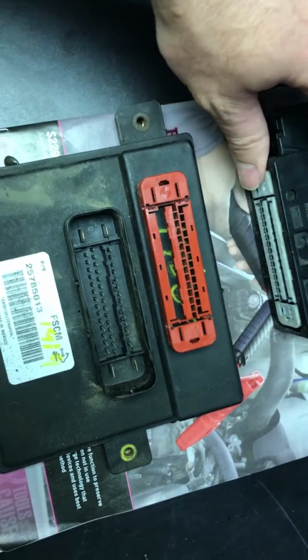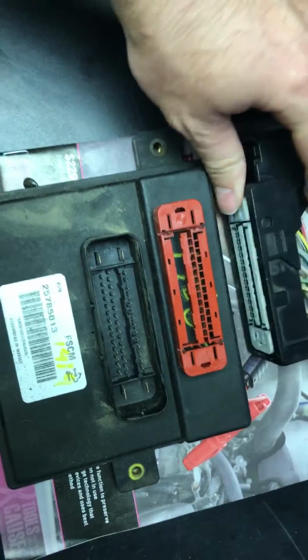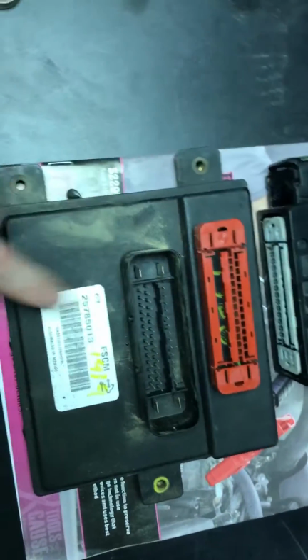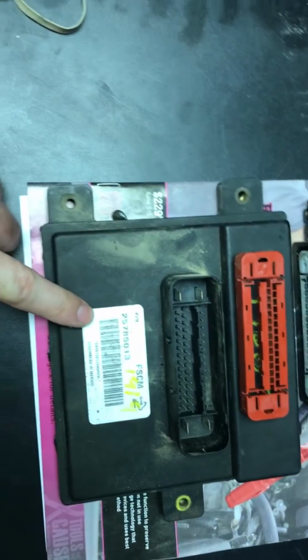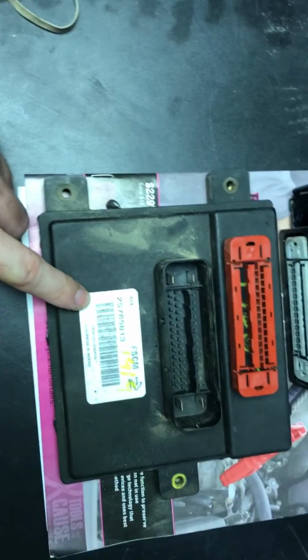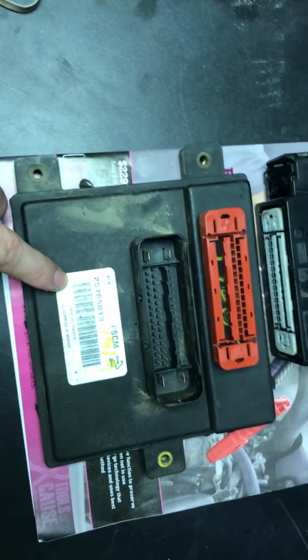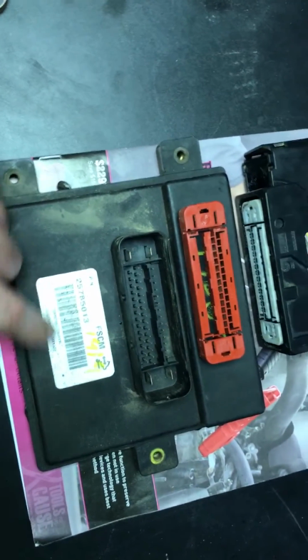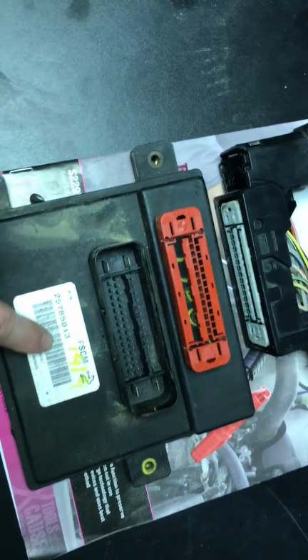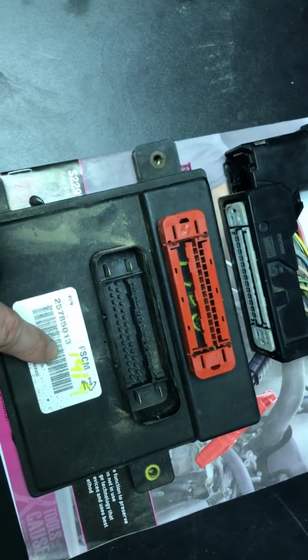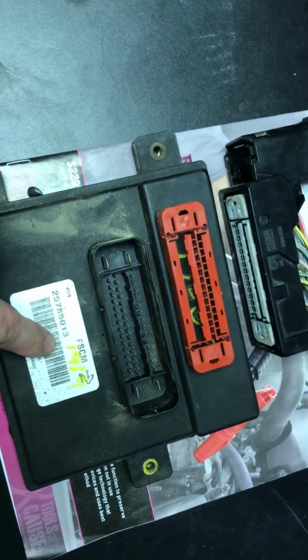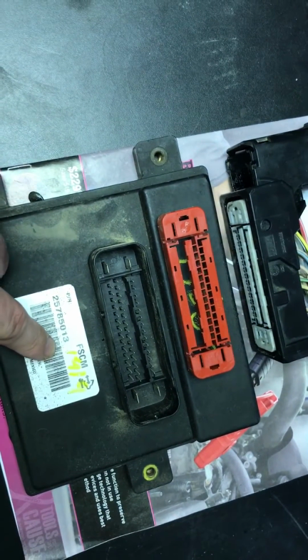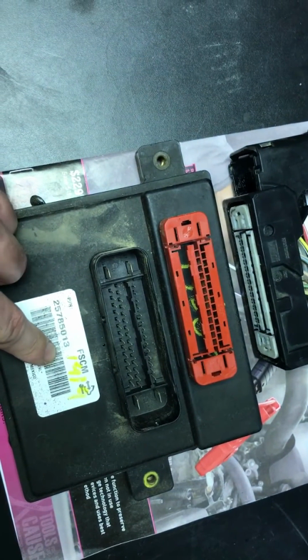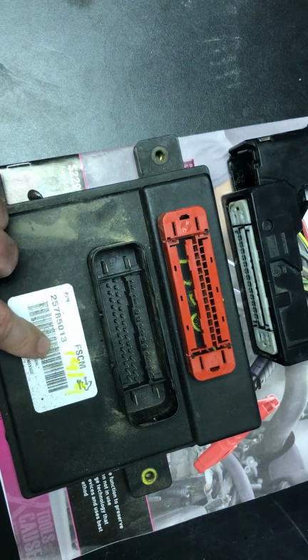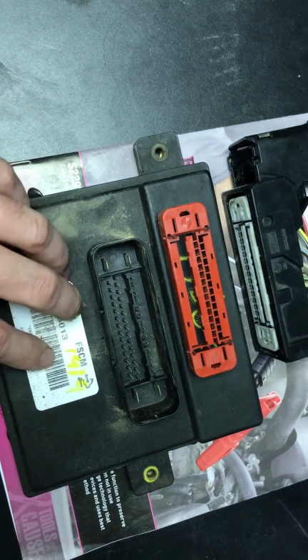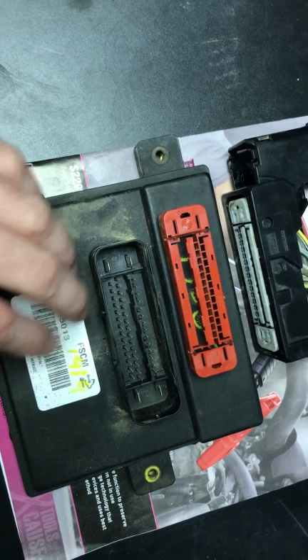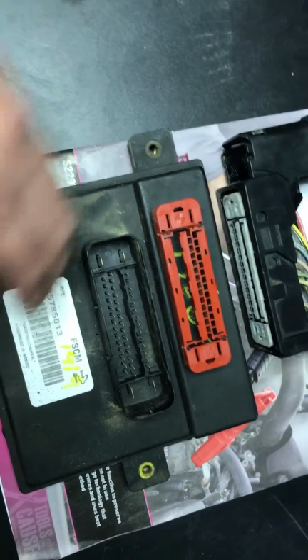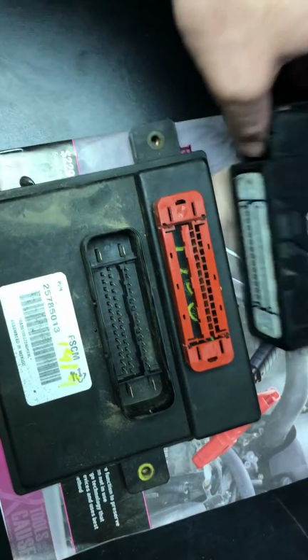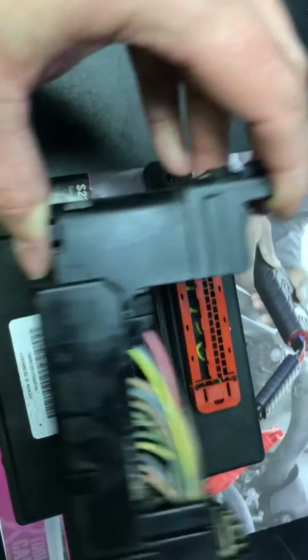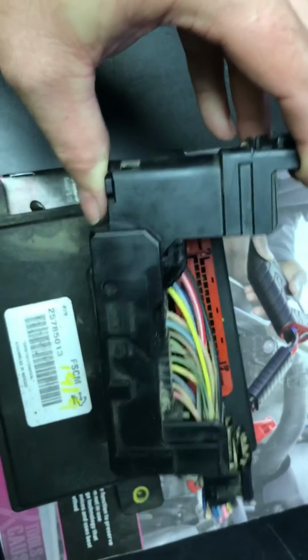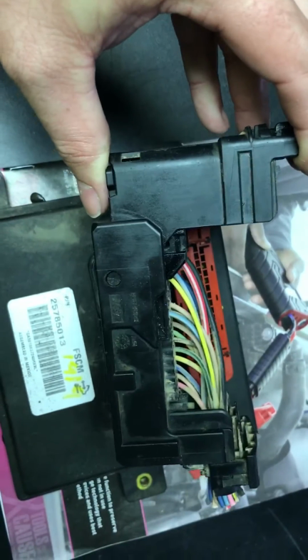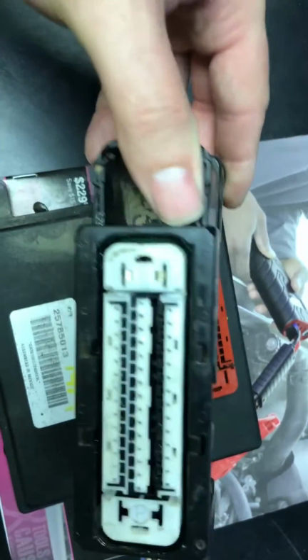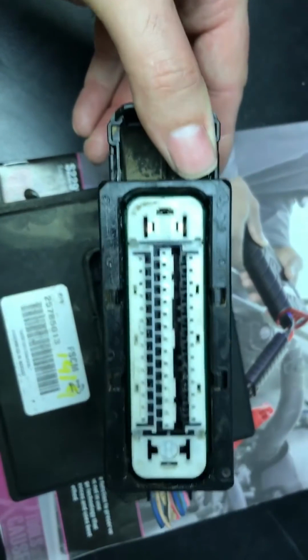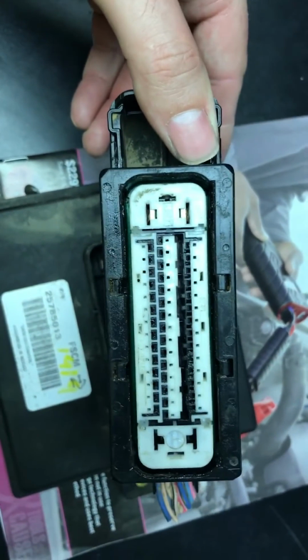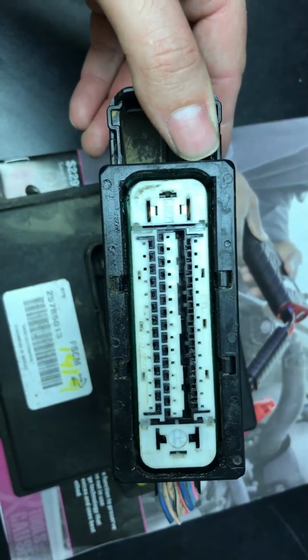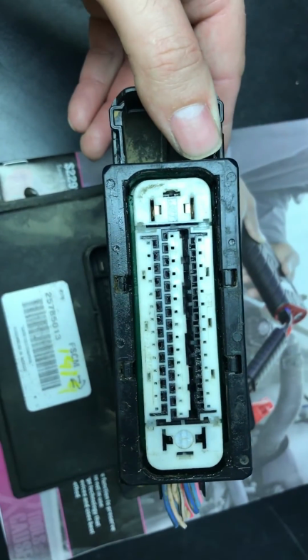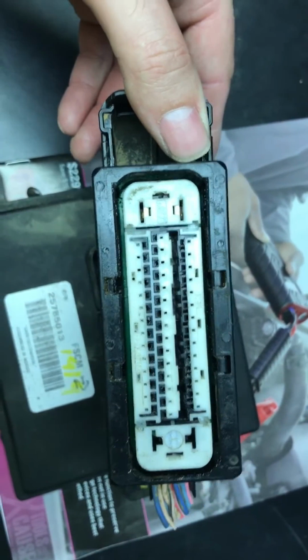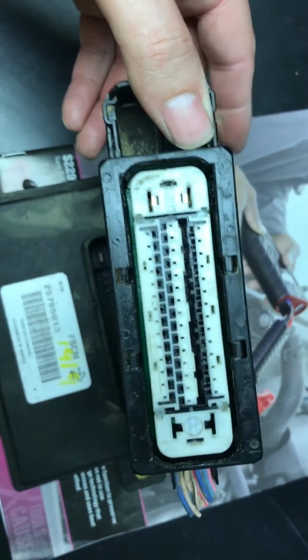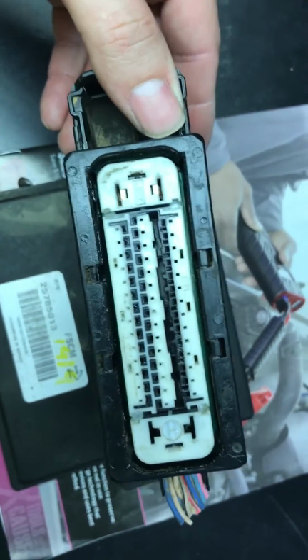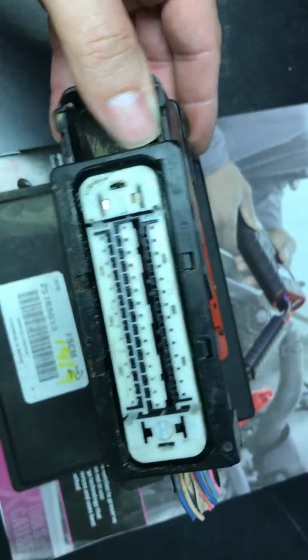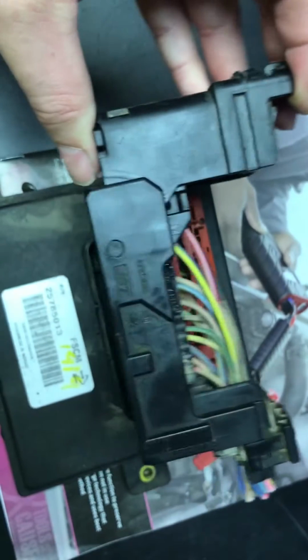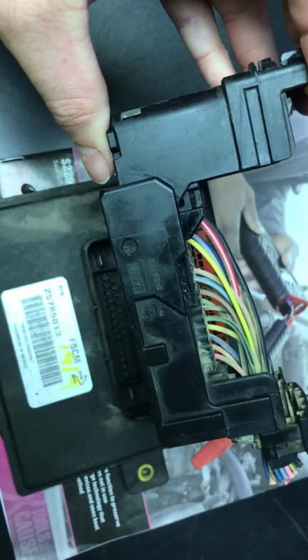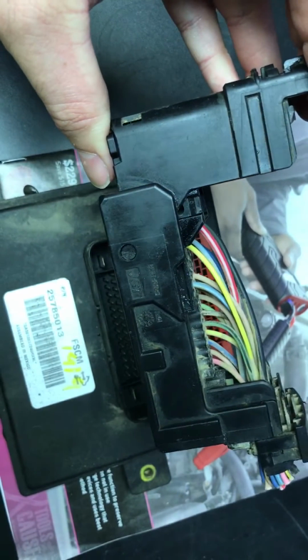For the fuel system control module, the trailer brake control module, and the integrated trailer brakes — they're all built together. The plug is going to look the same but it's going to have a white insert on the inside.